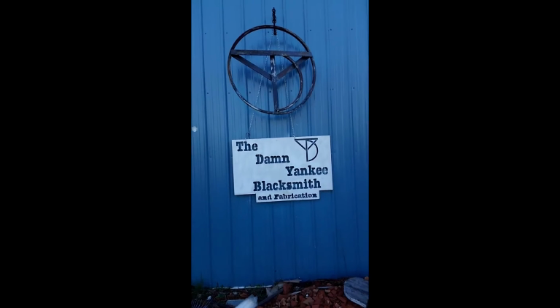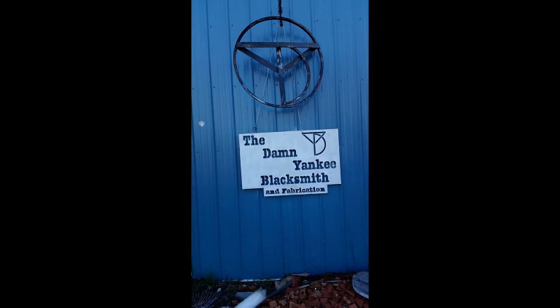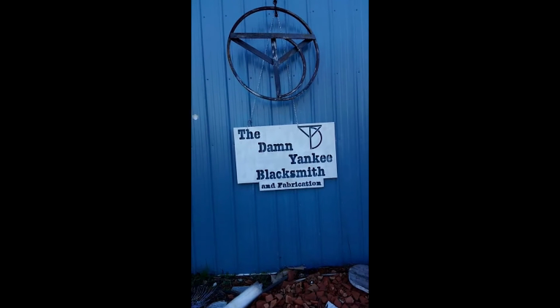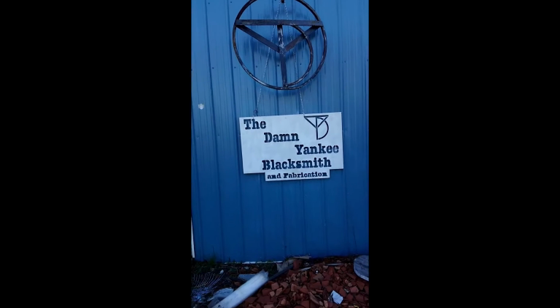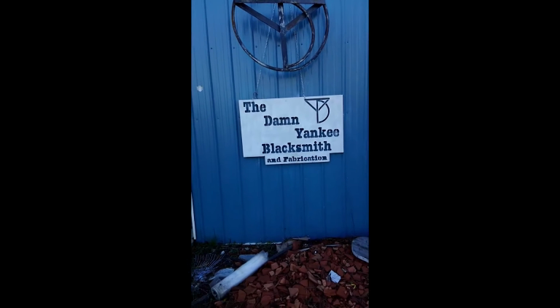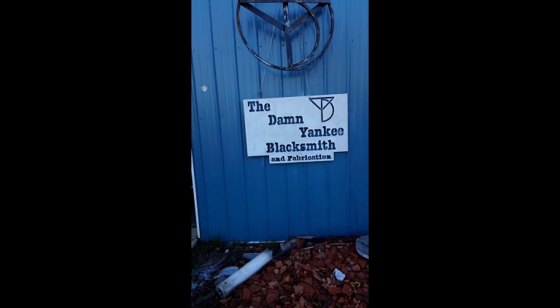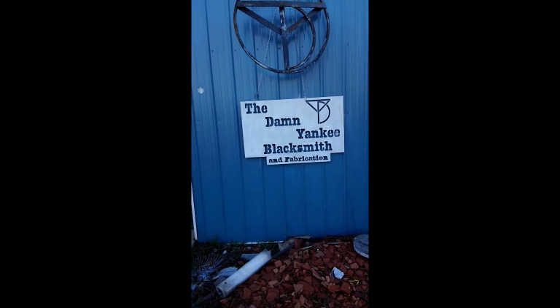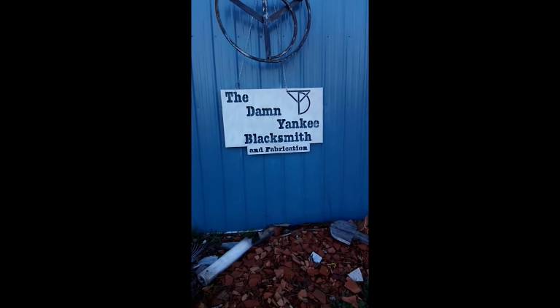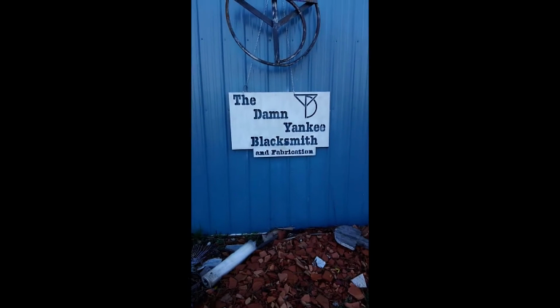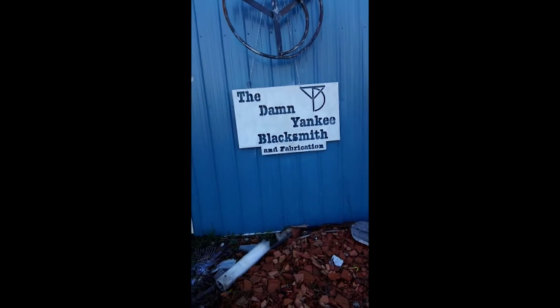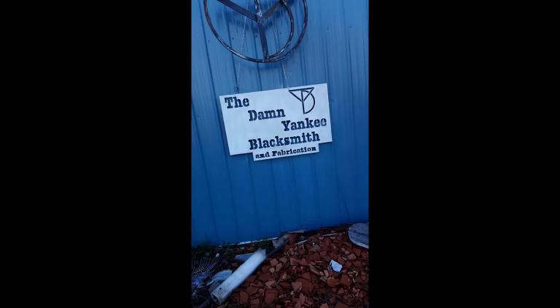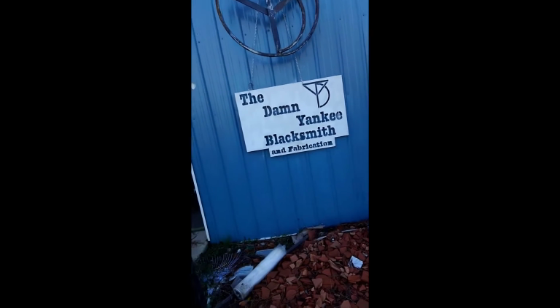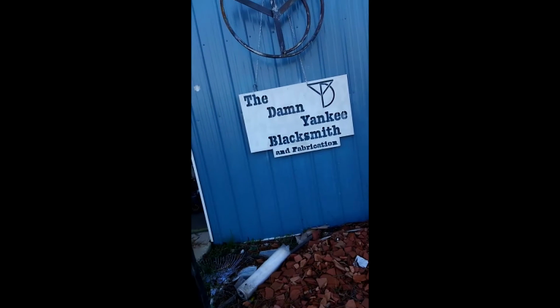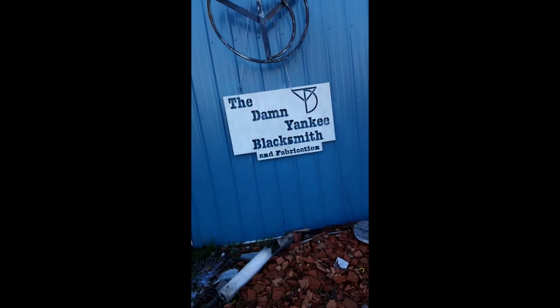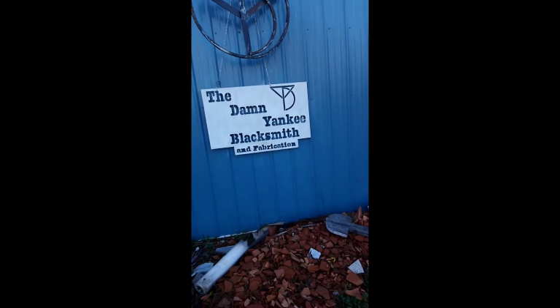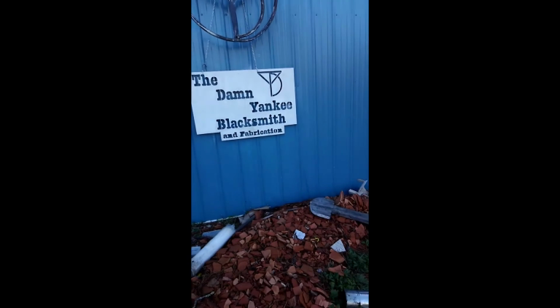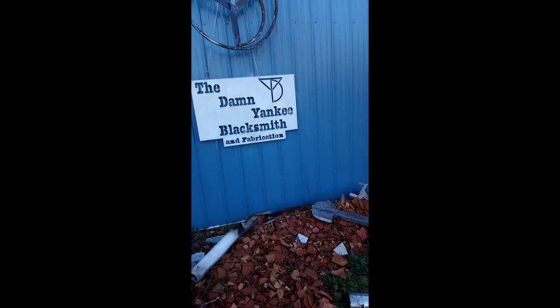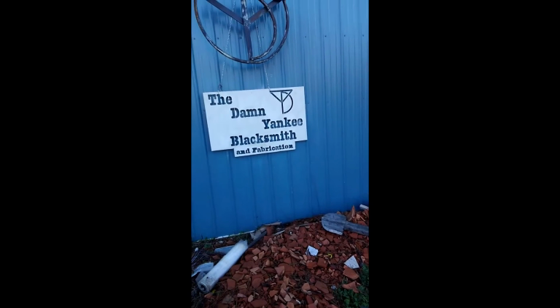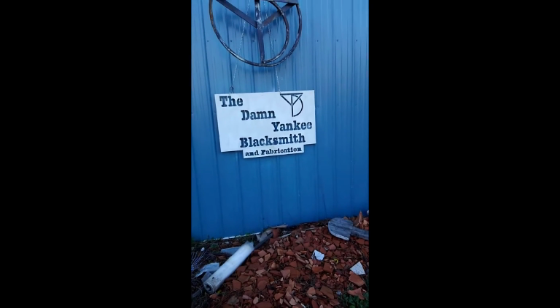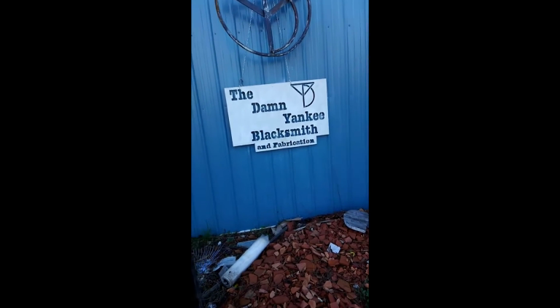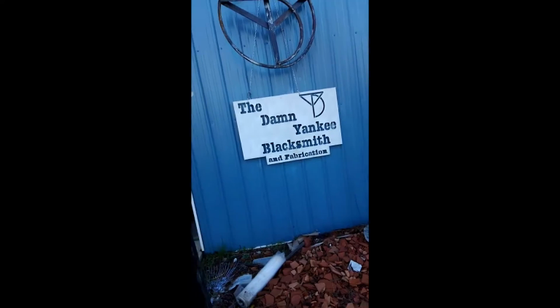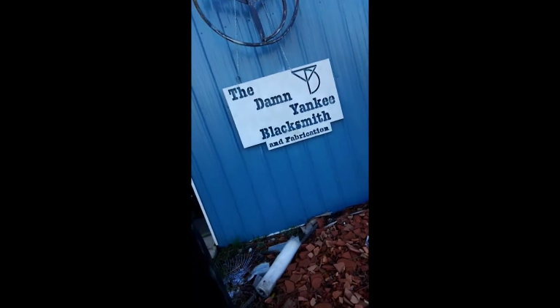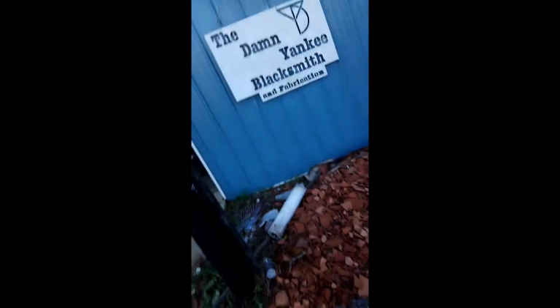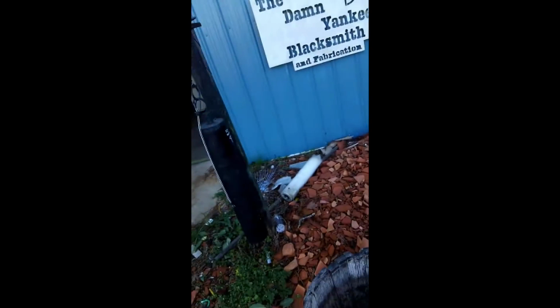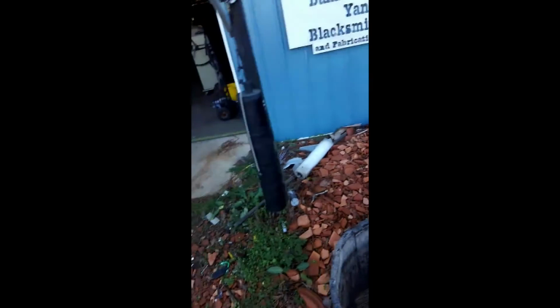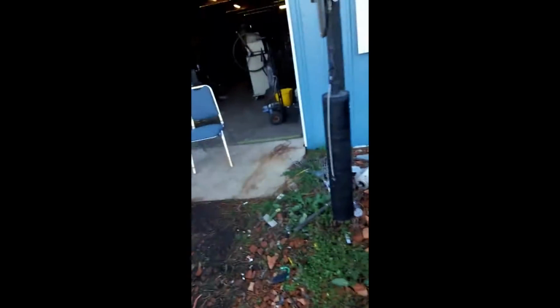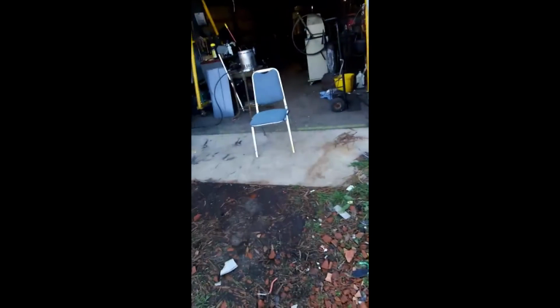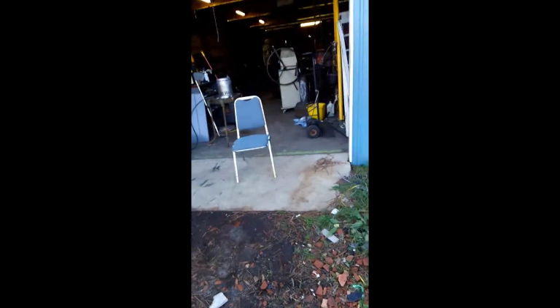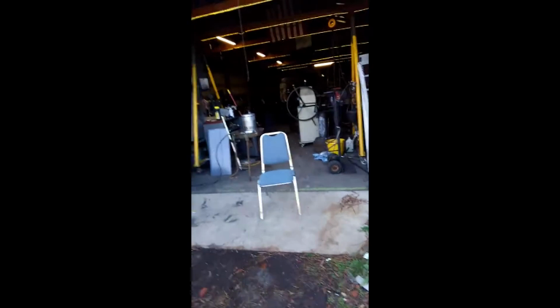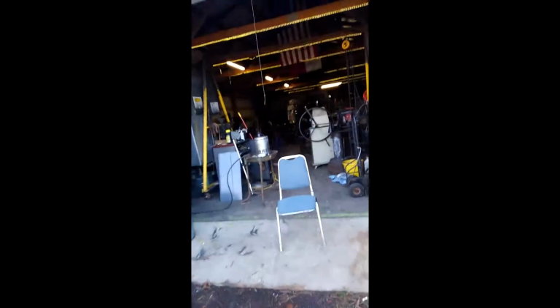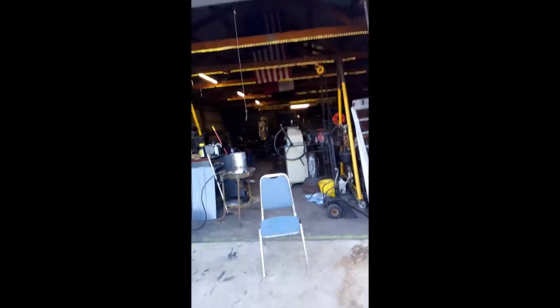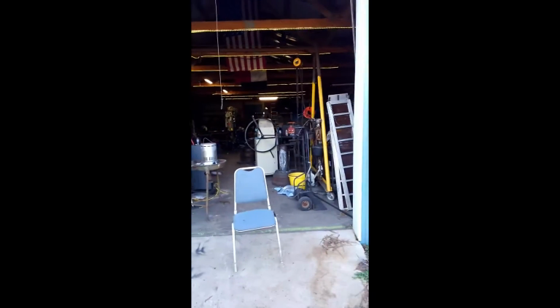Welcome back to the Damn Yankee Blacksmith Shop. Today I wanted to show you something I've been working on for the past couple days, in and out of the rain.